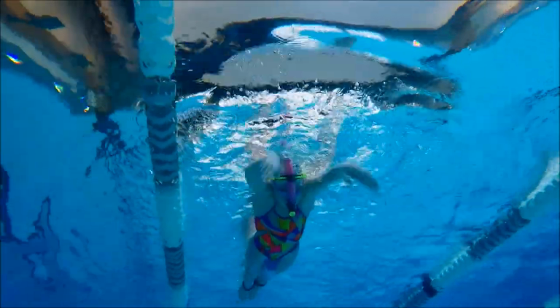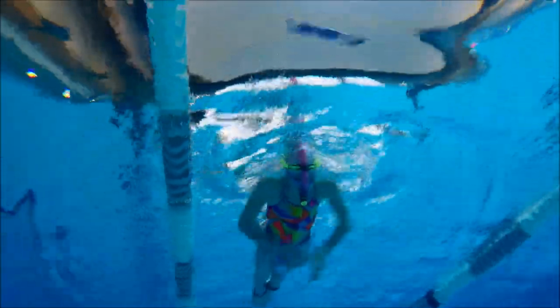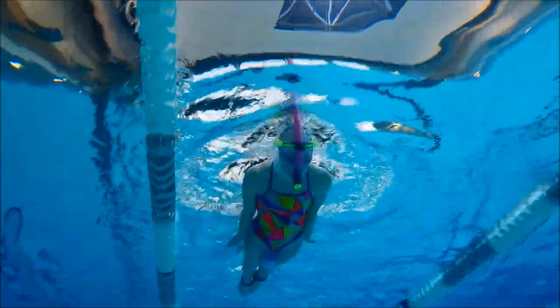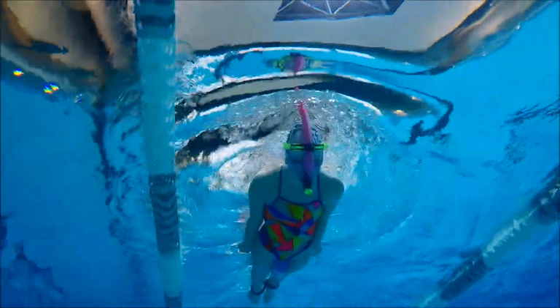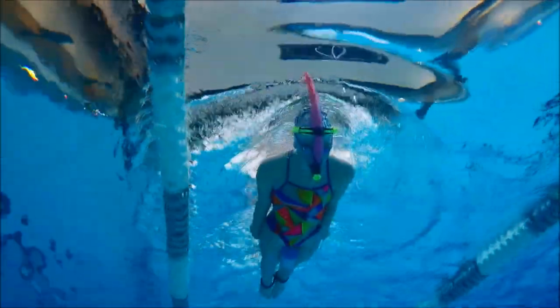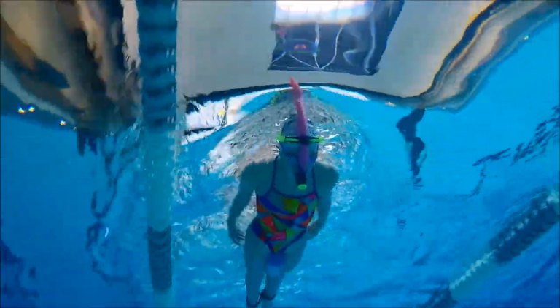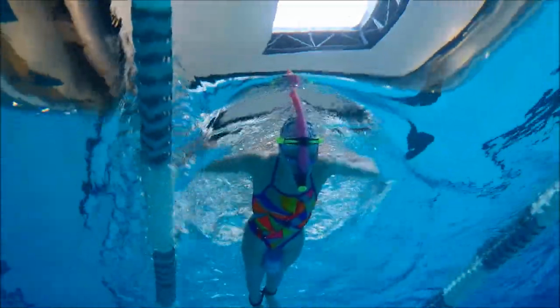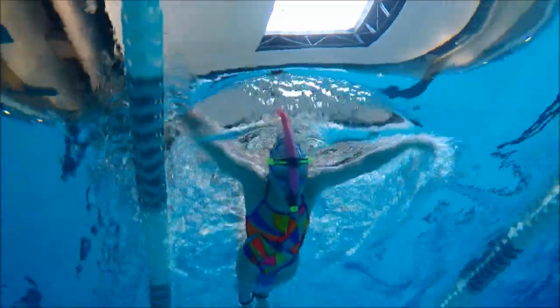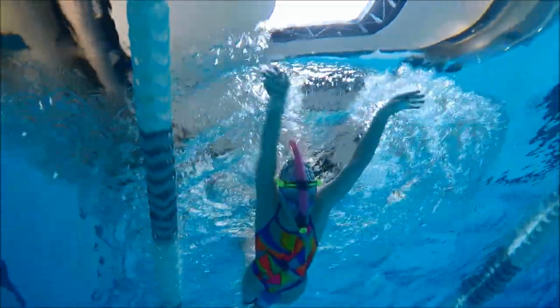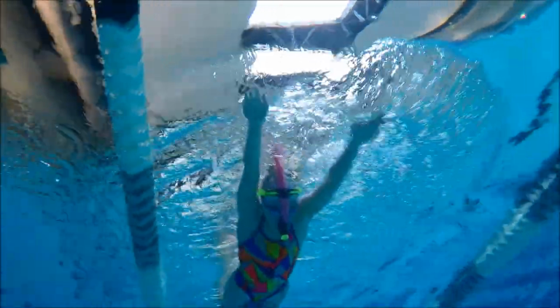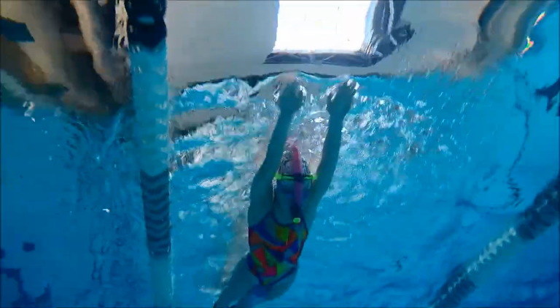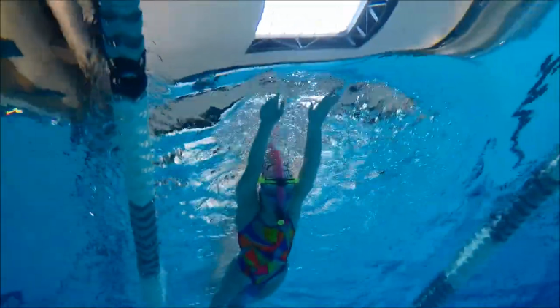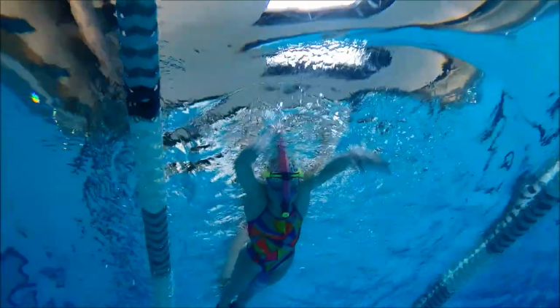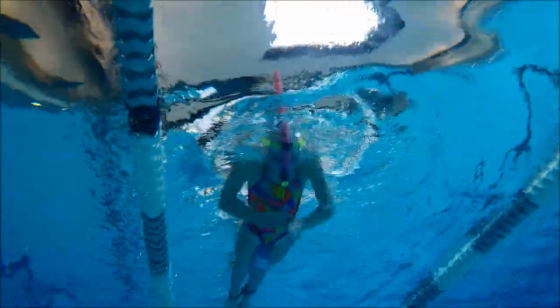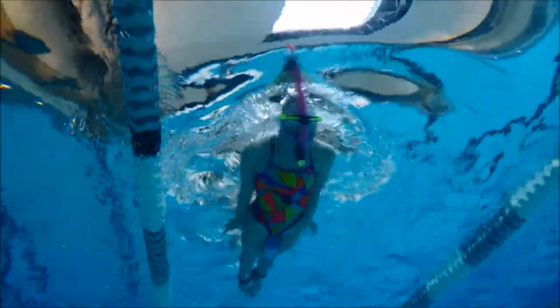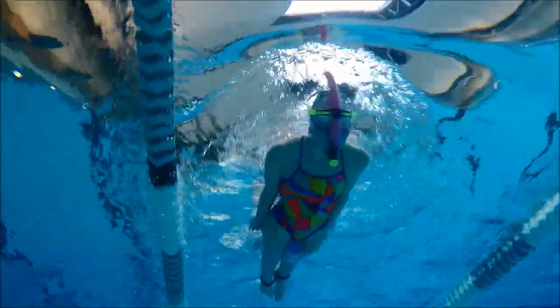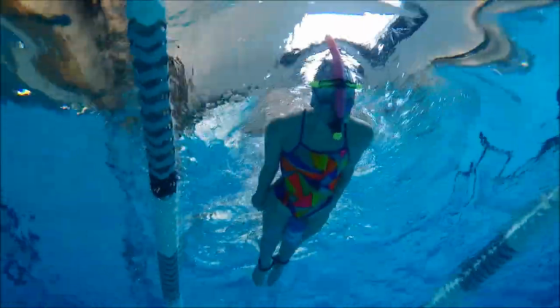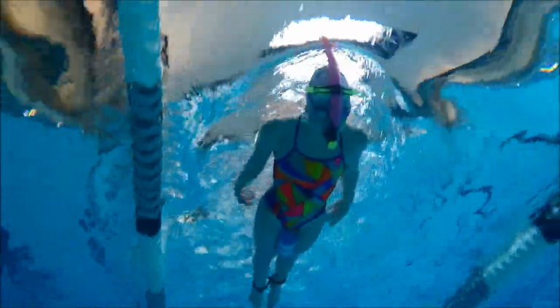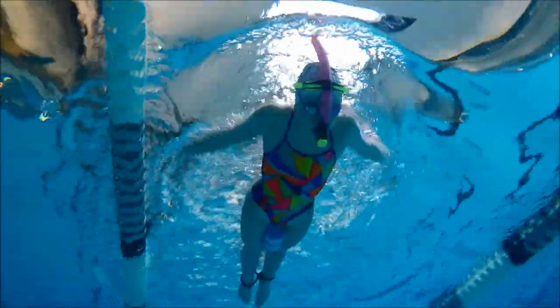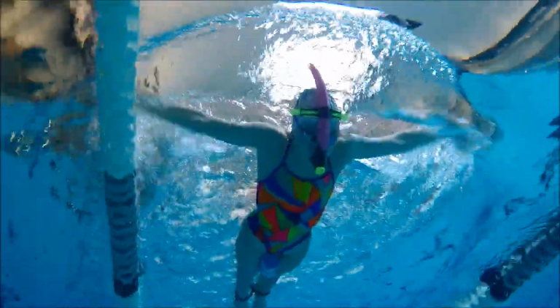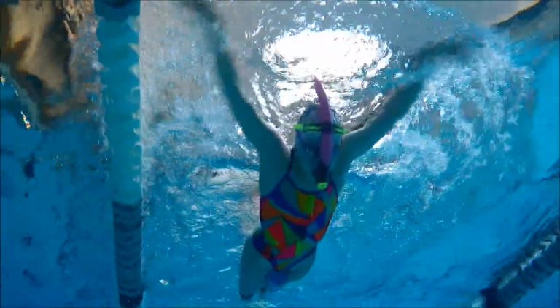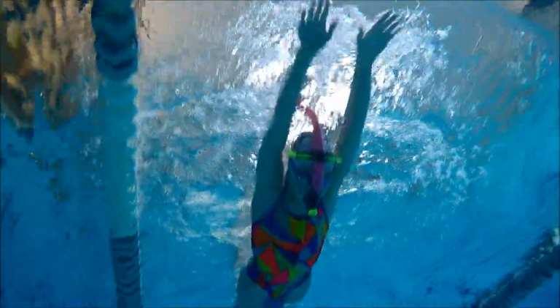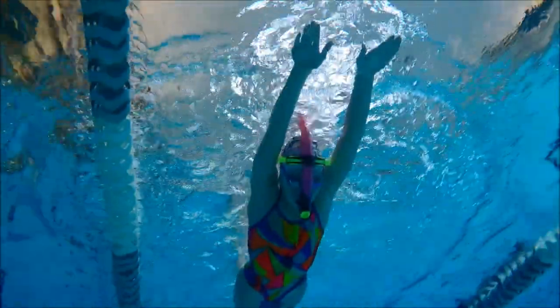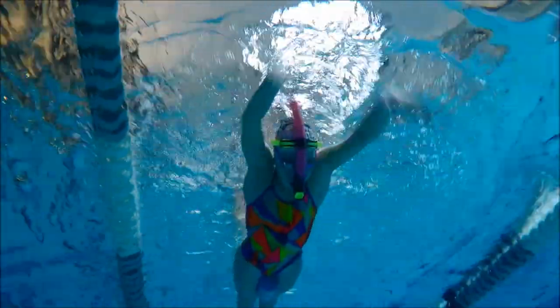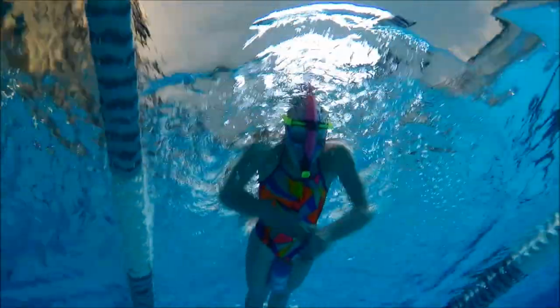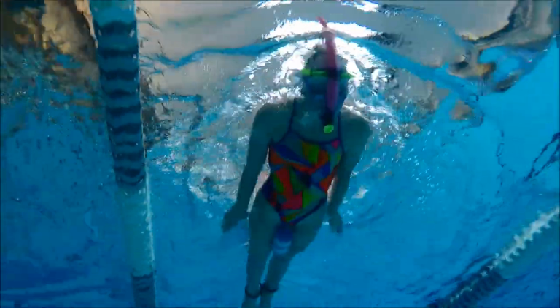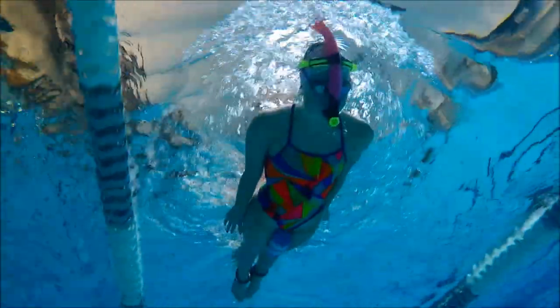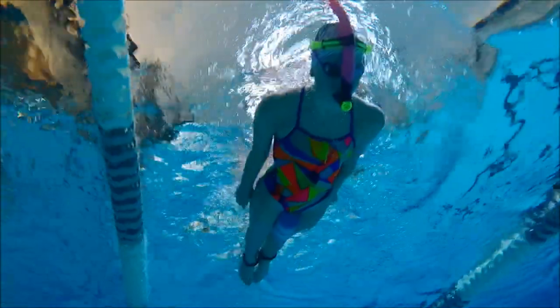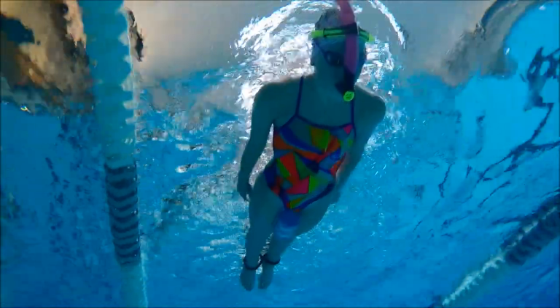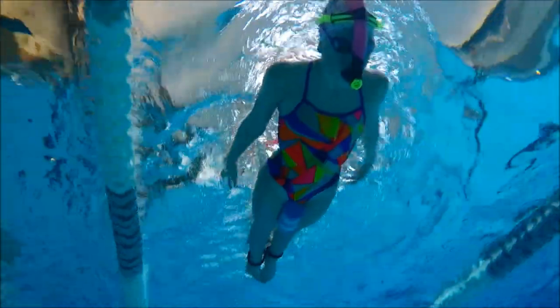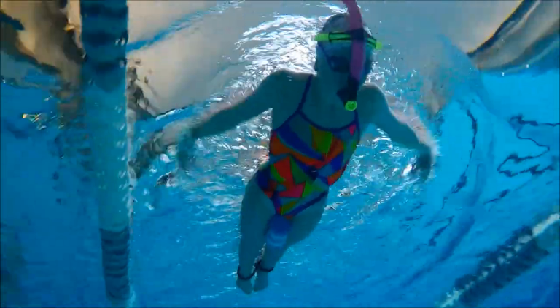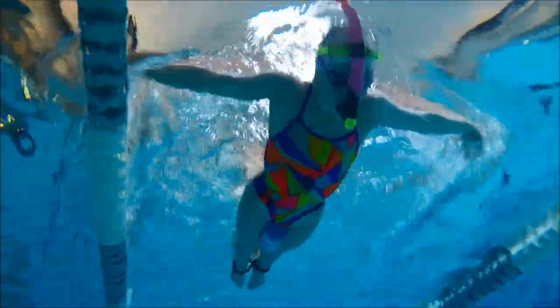I will put links in the description box below for several snorkels that I've used, as well as my review on the new Michael Phelps snorkel, which I'm wearing for this drill. I really like it.